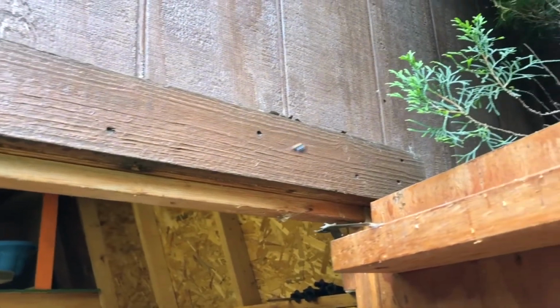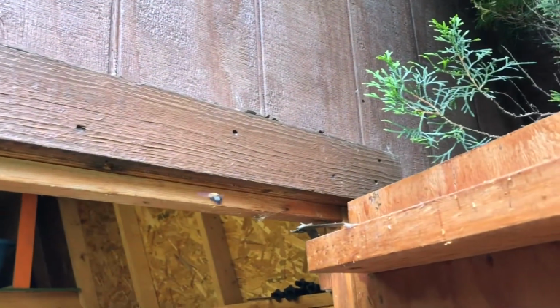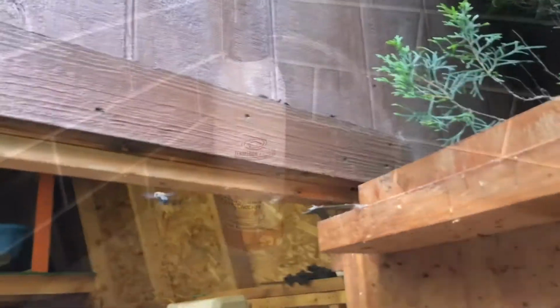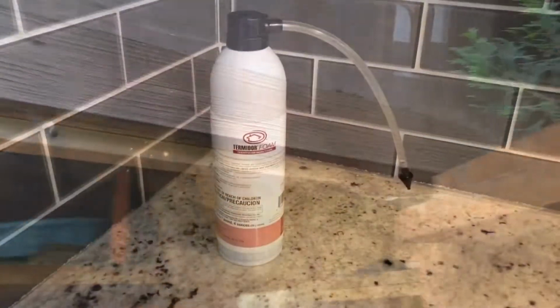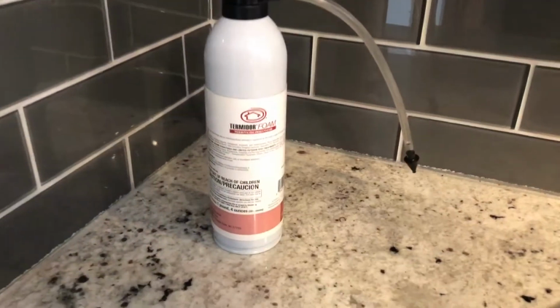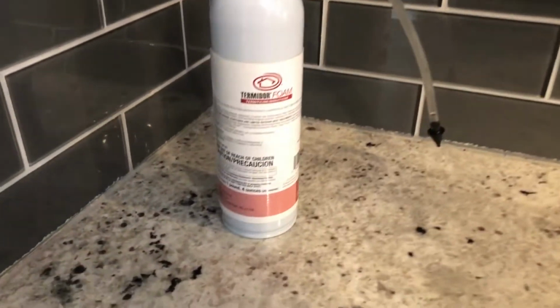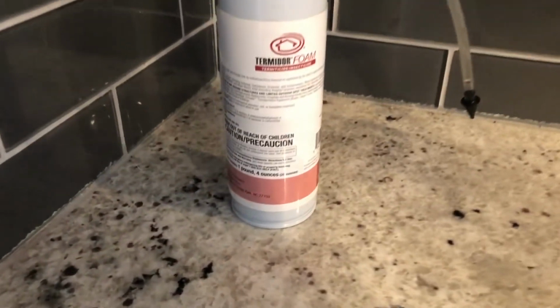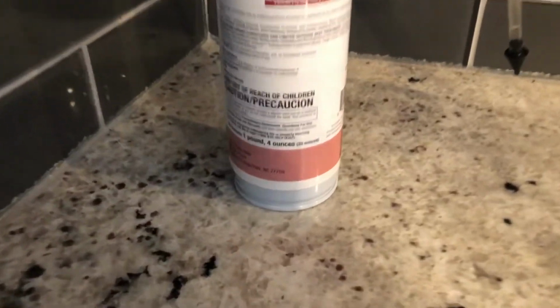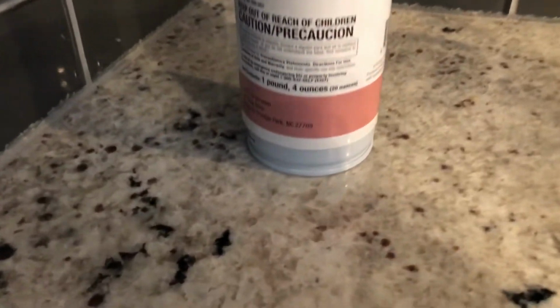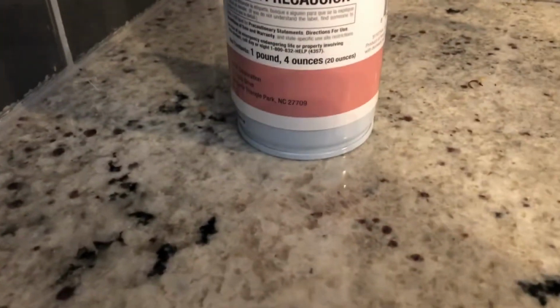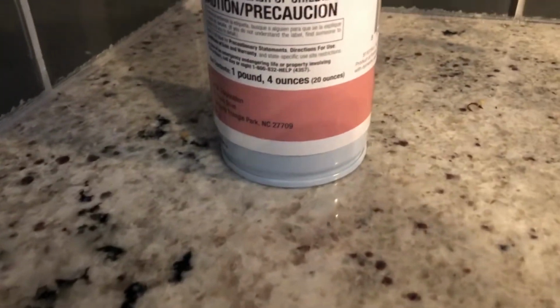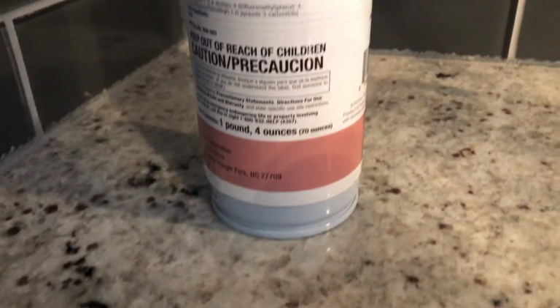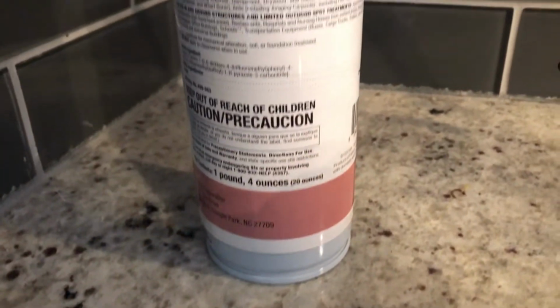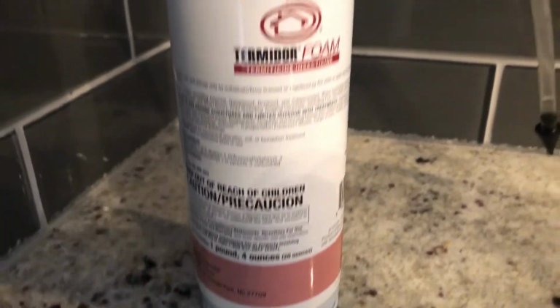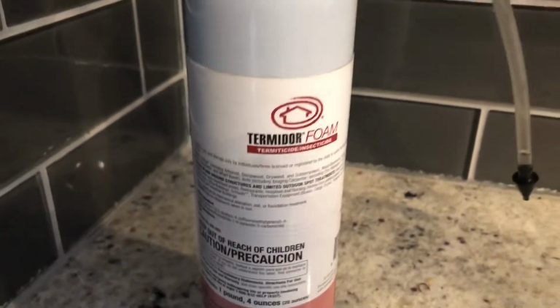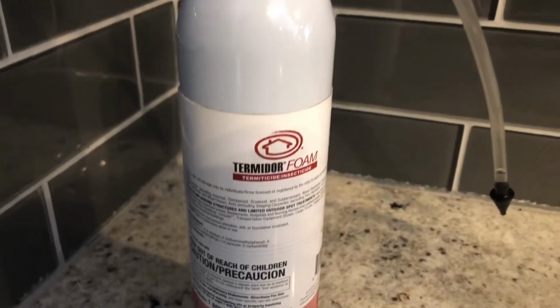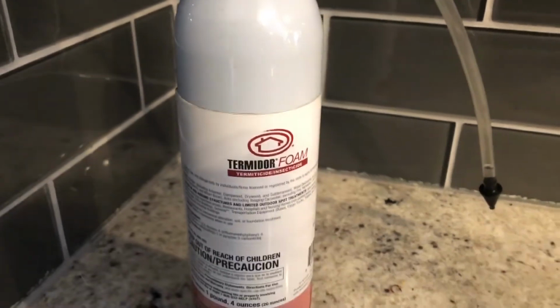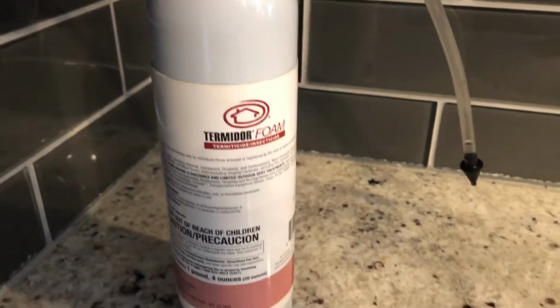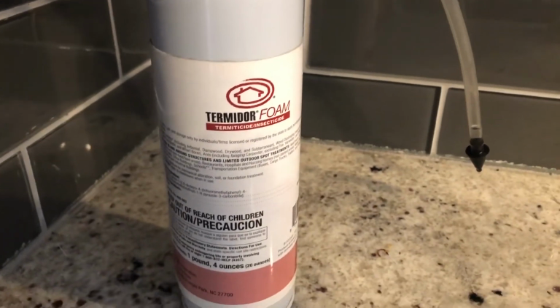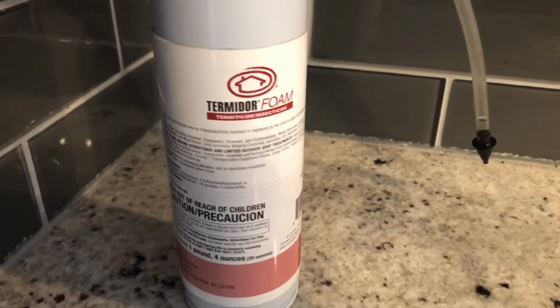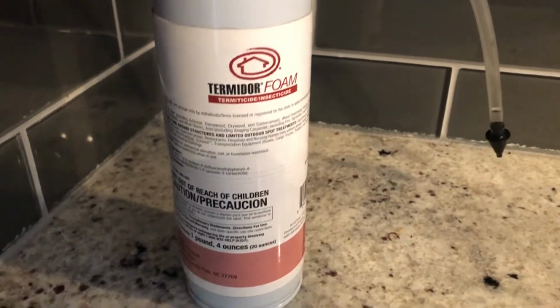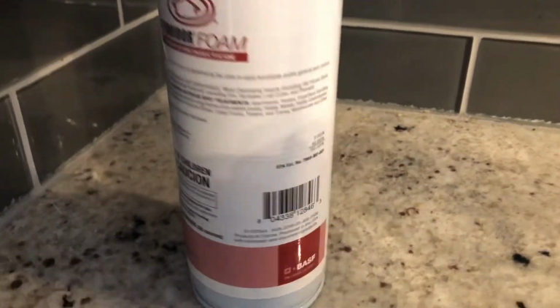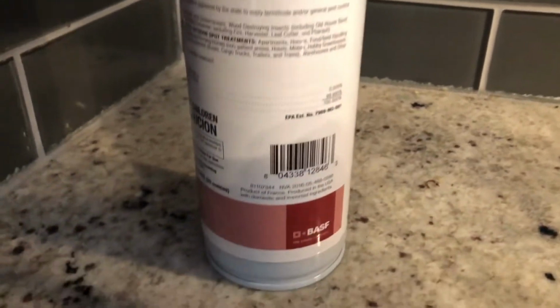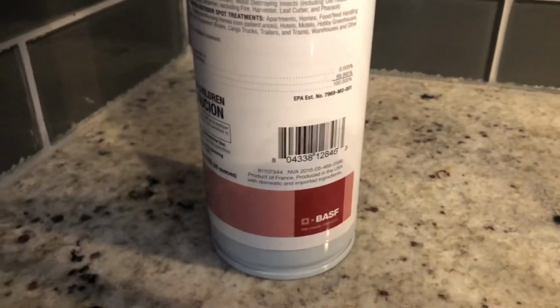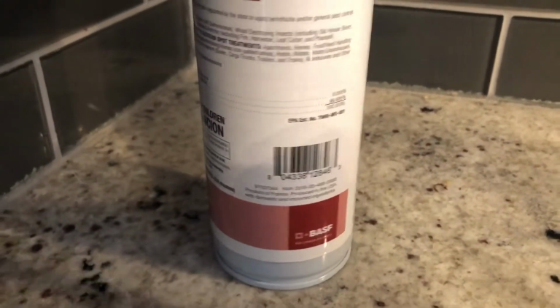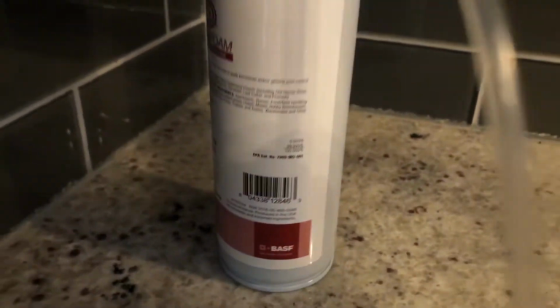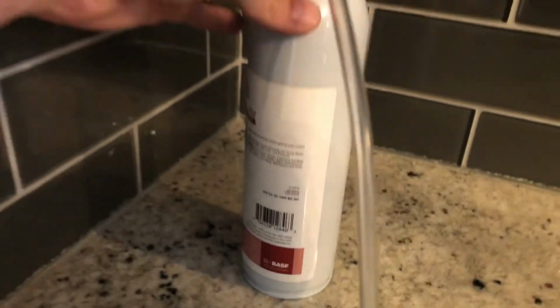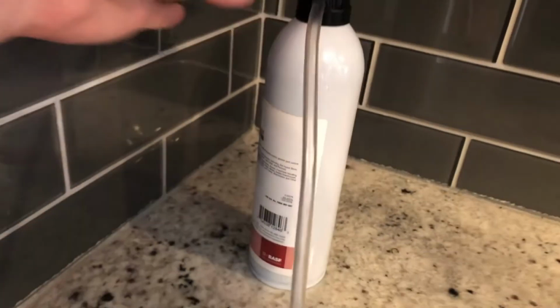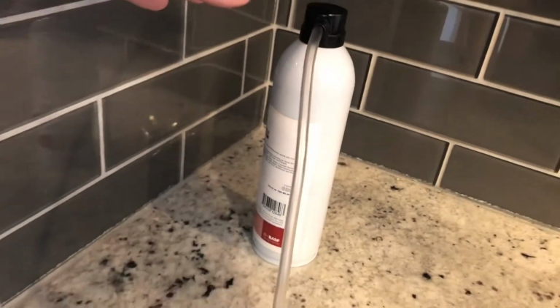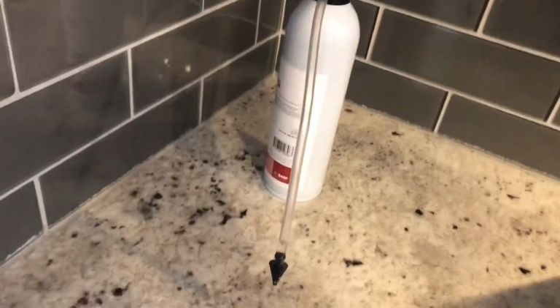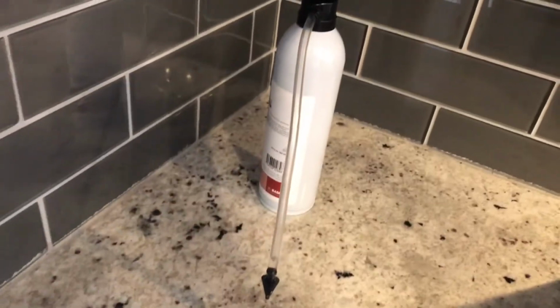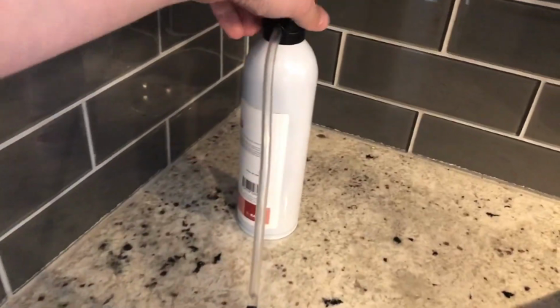I ended up buying this product called Termidor Foam. I got this on Amazon — I think it was around $33. I thought it was a little expensive, but I guess it's cheaper than calling an exterminator. There is a lot of product in this bottle, so I guess it's a good deal.